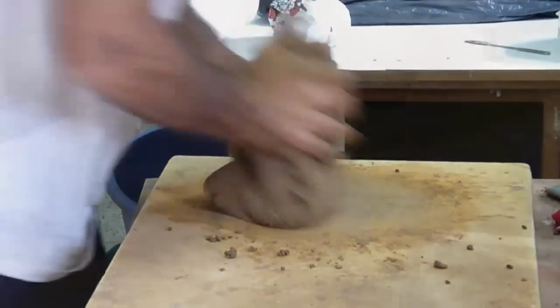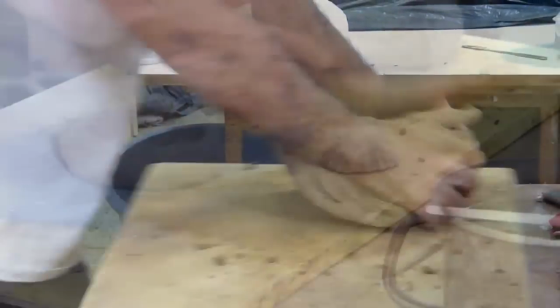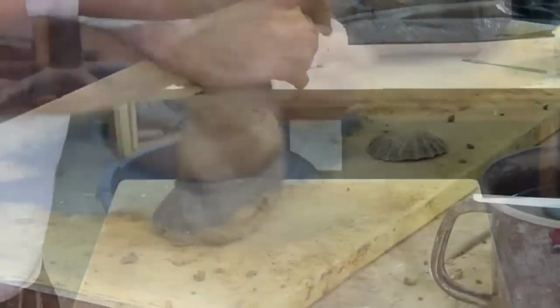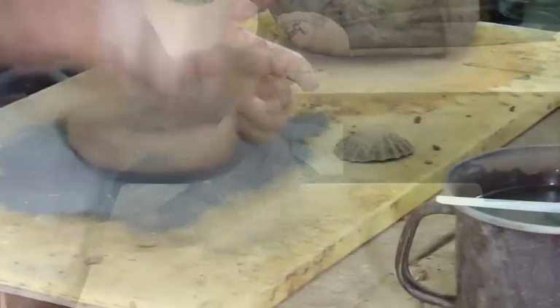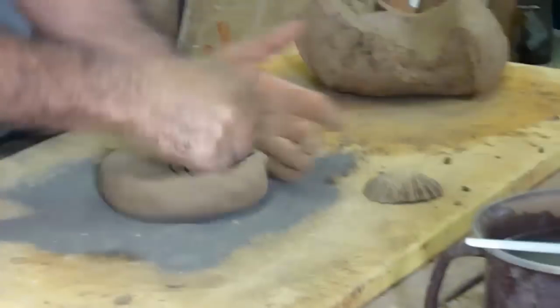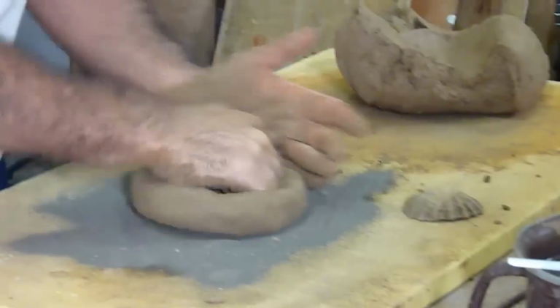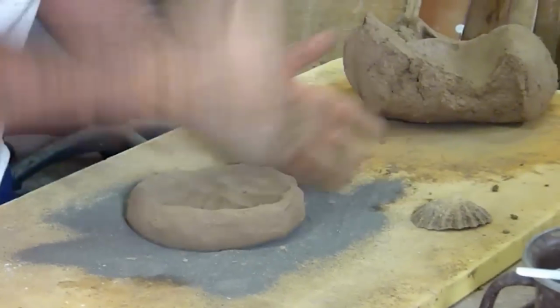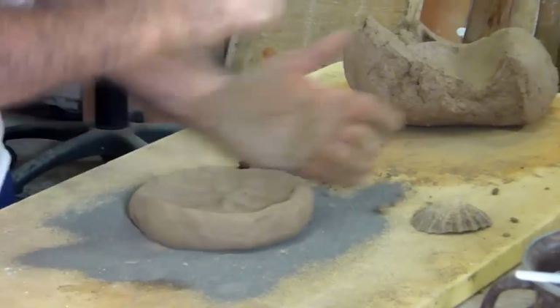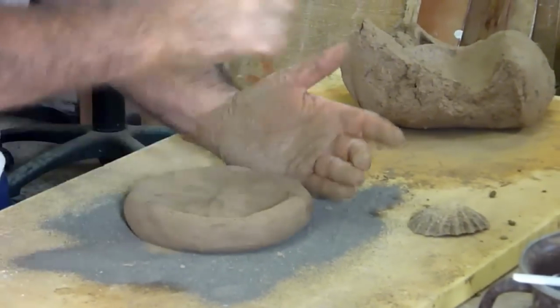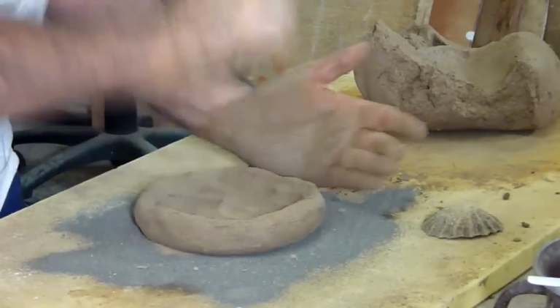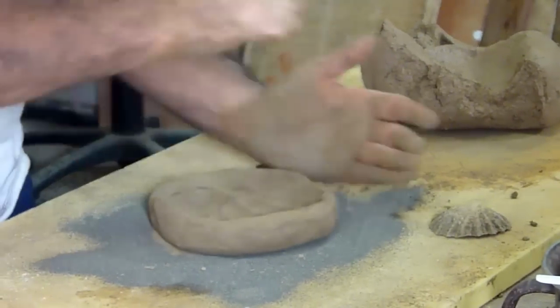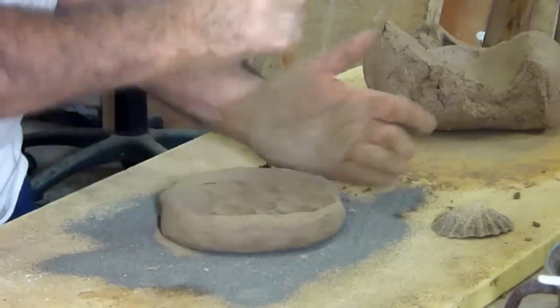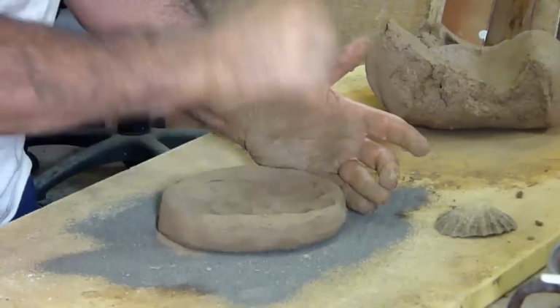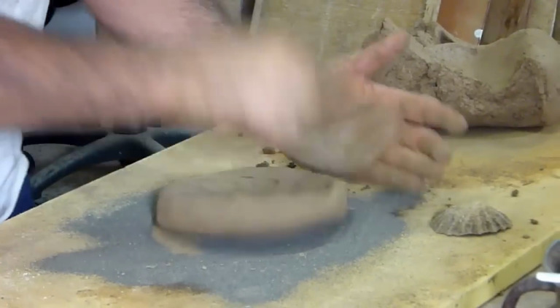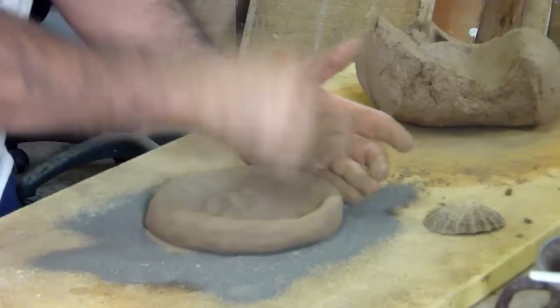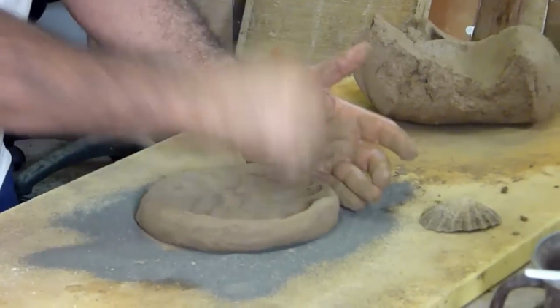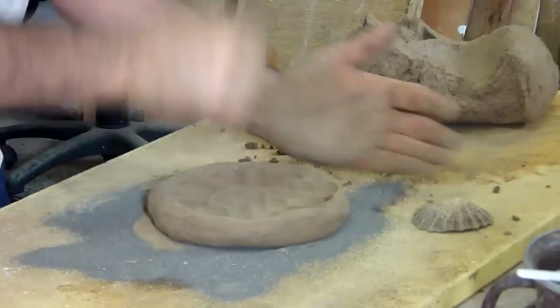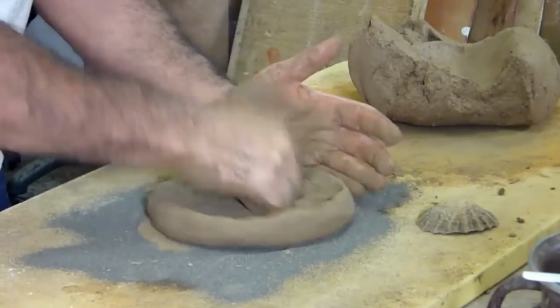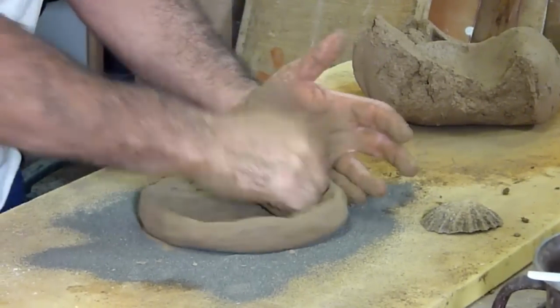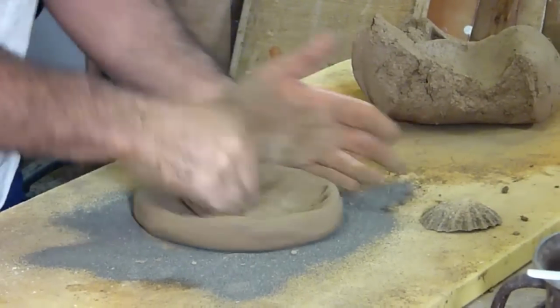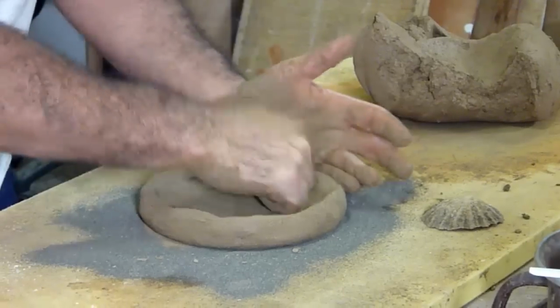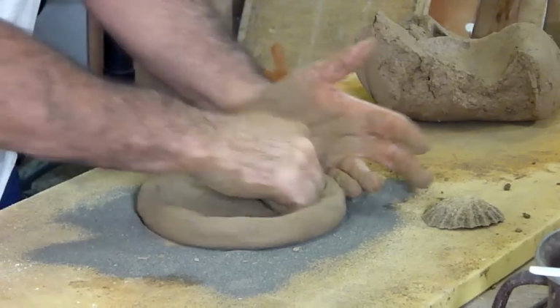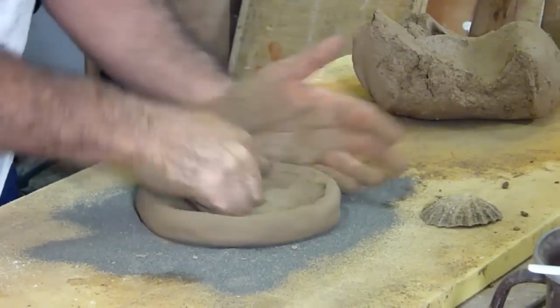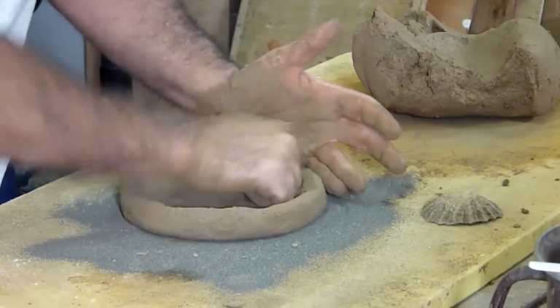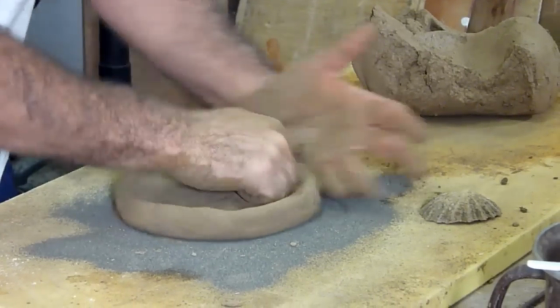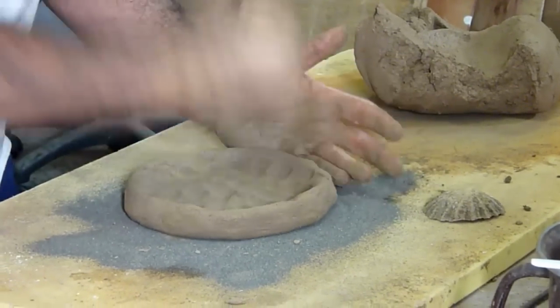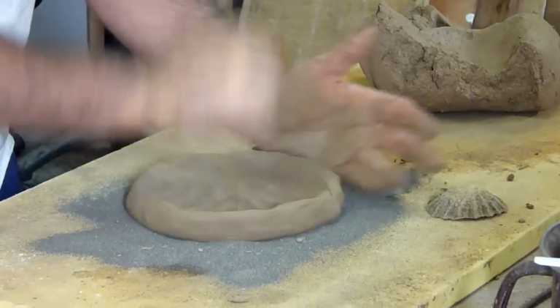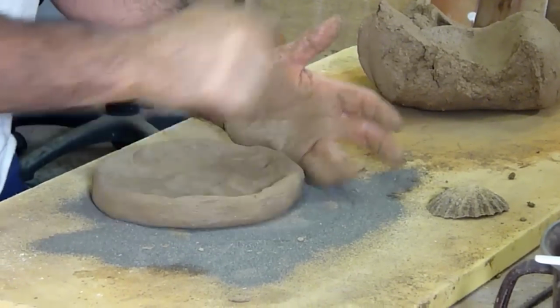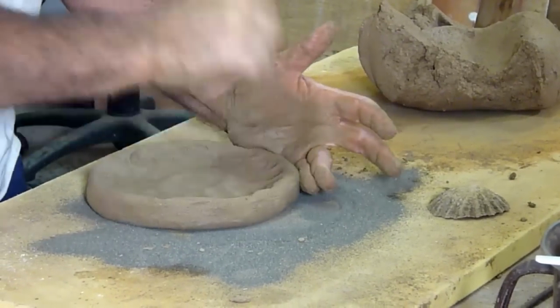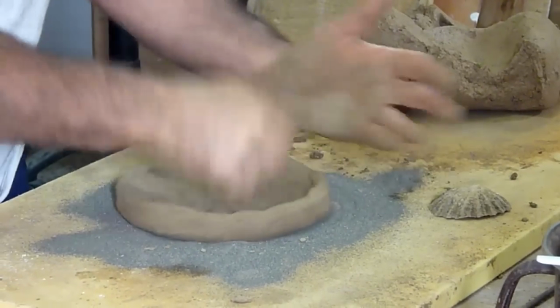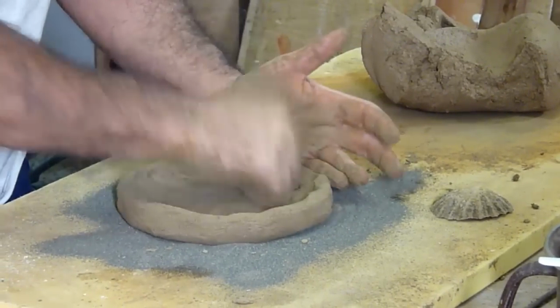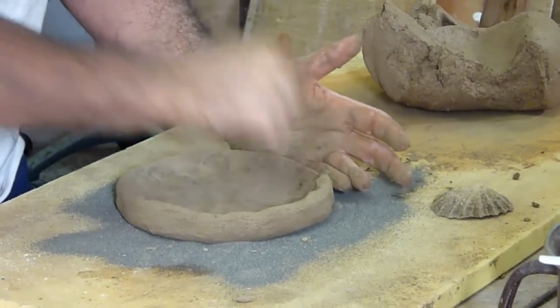I spread sand on the kneading table to prevent the mixture from sticking. The base is then prepared, which is a plate with a small, q-shaped edge.